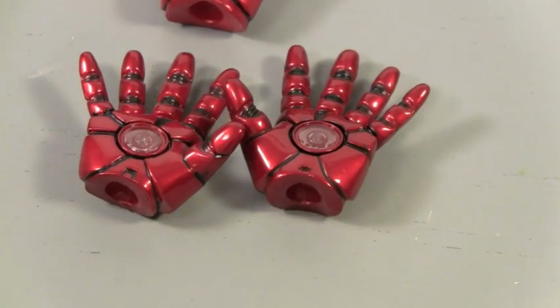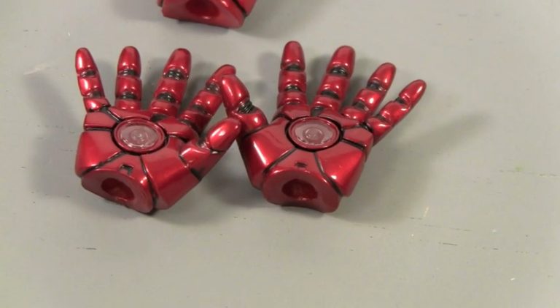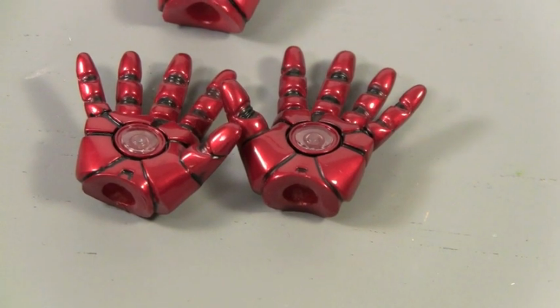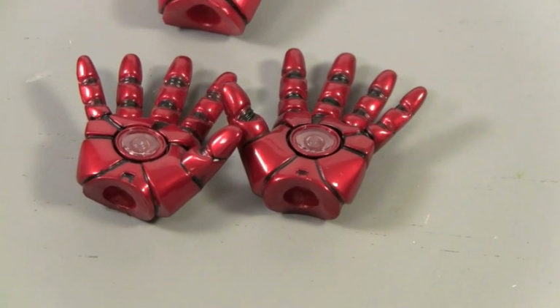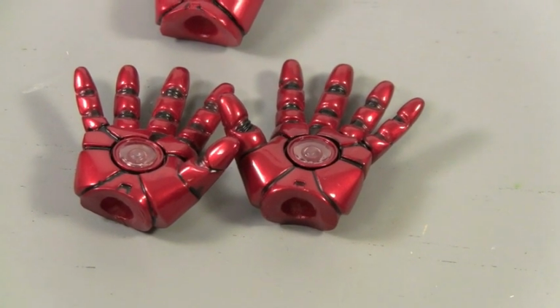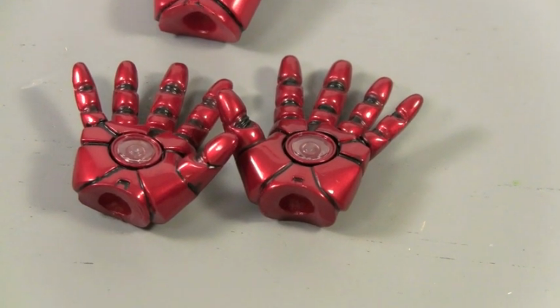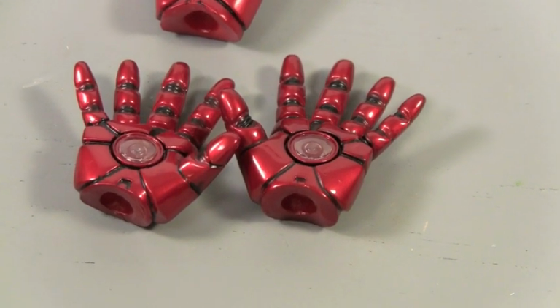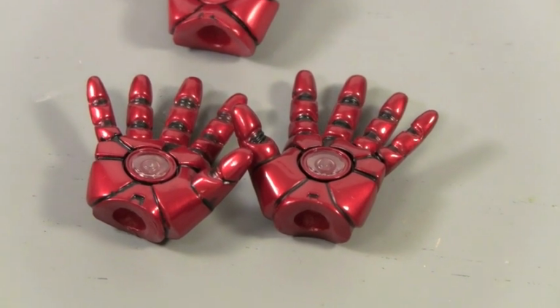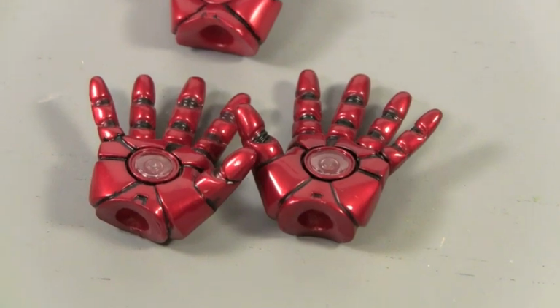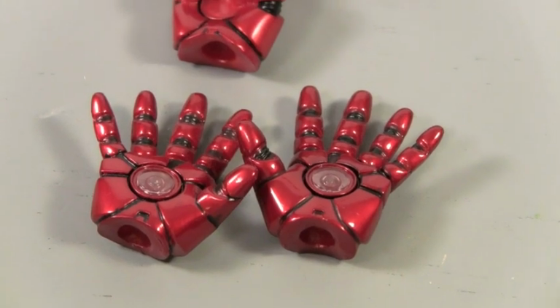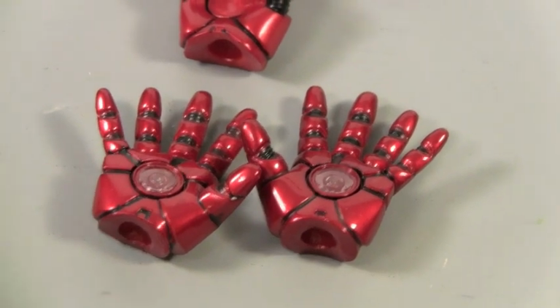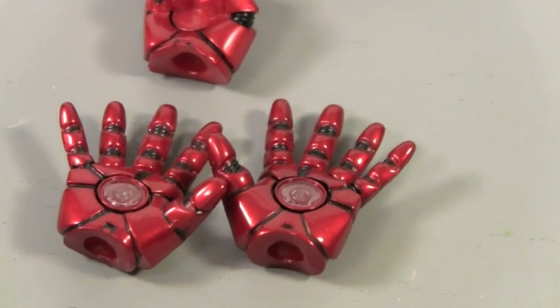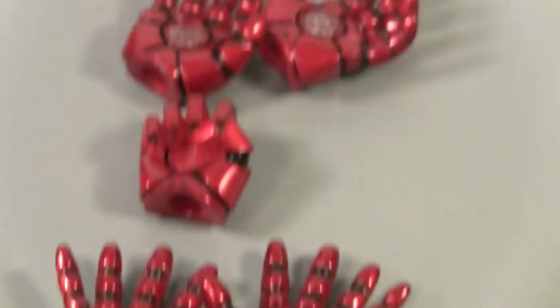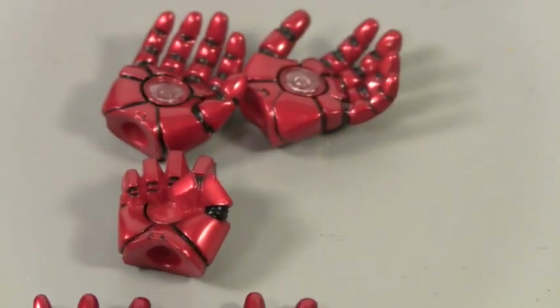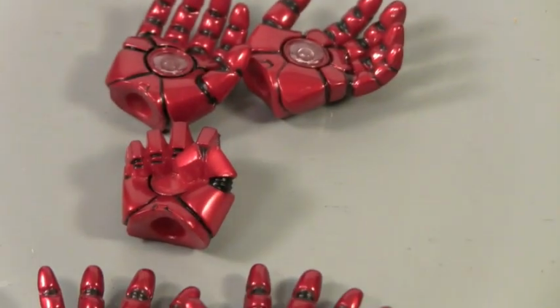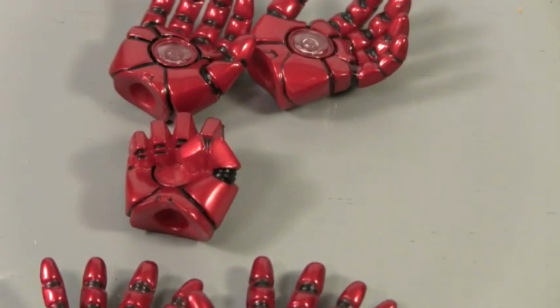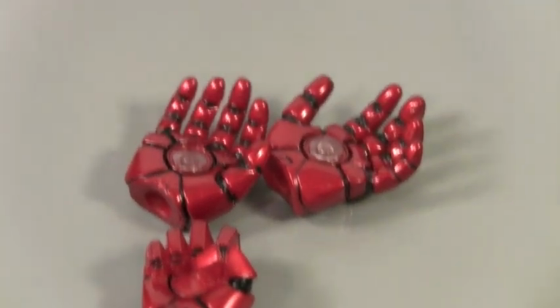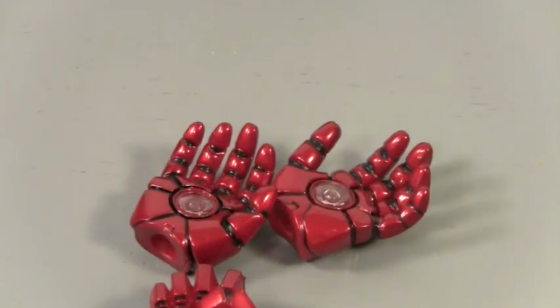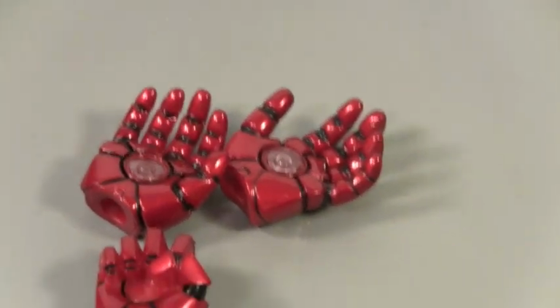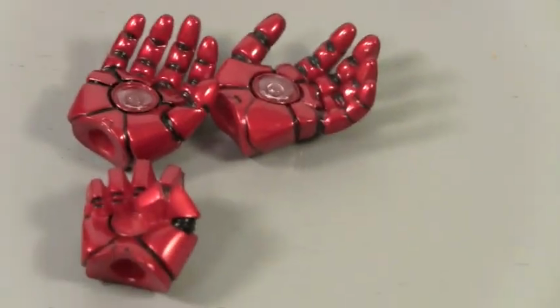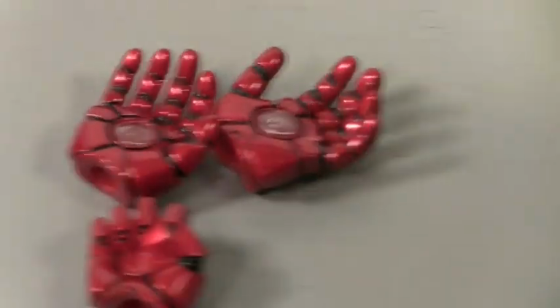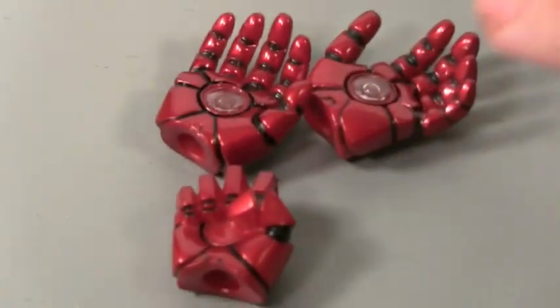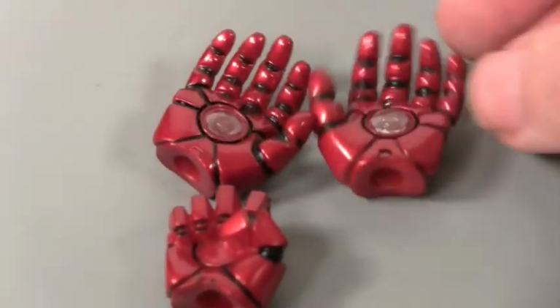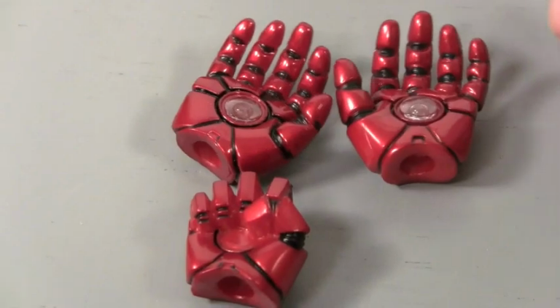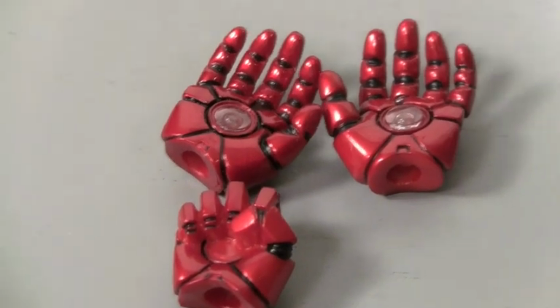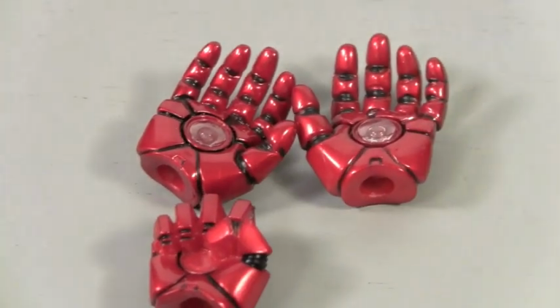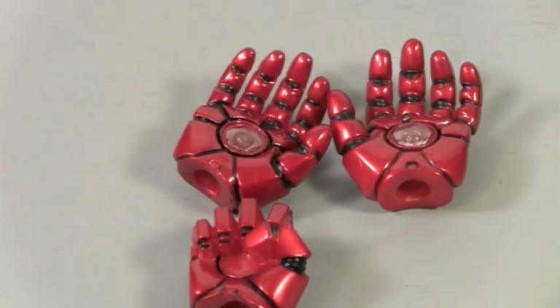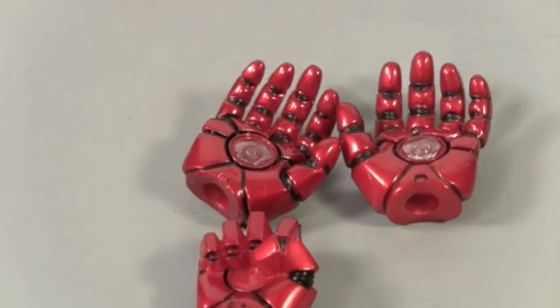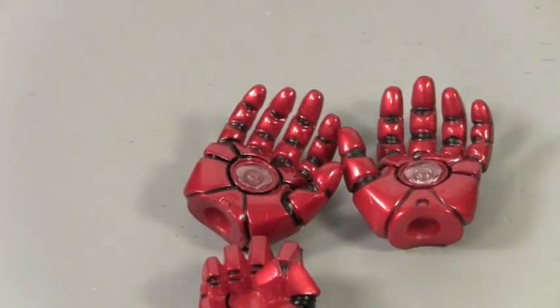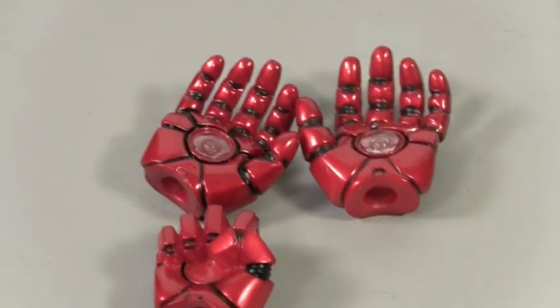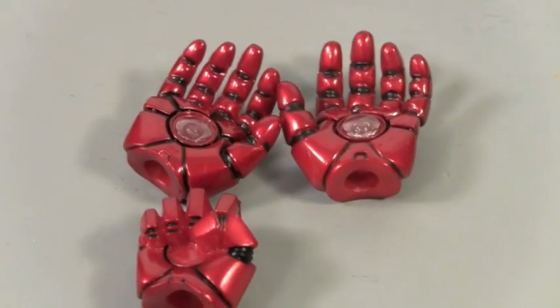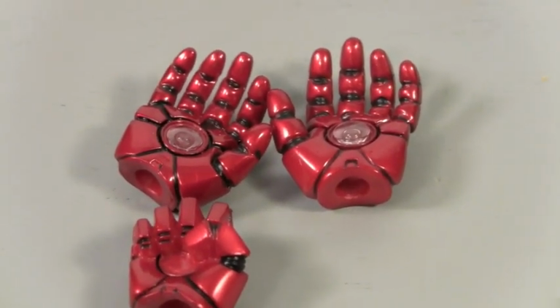He comes with four pairs of hands: two open palm hands, two fists, two half-palm hands, and of course the articulated finger hands.